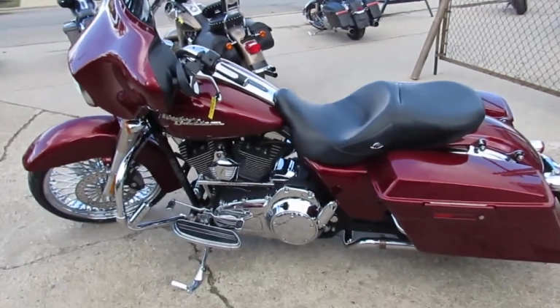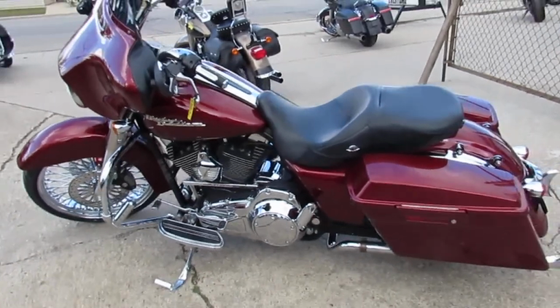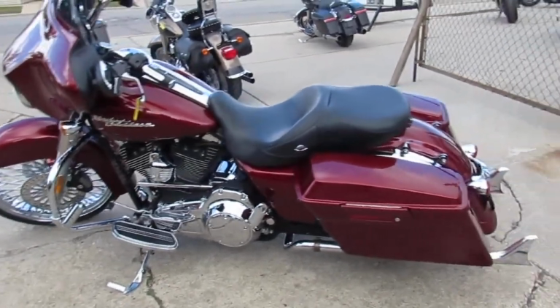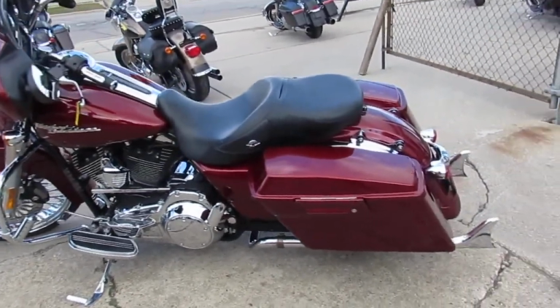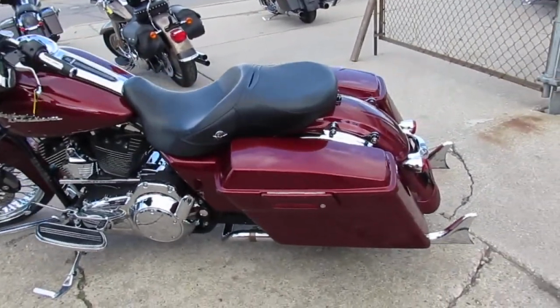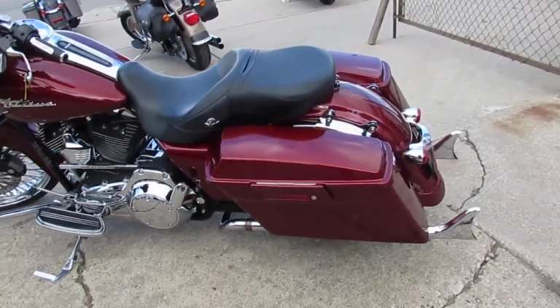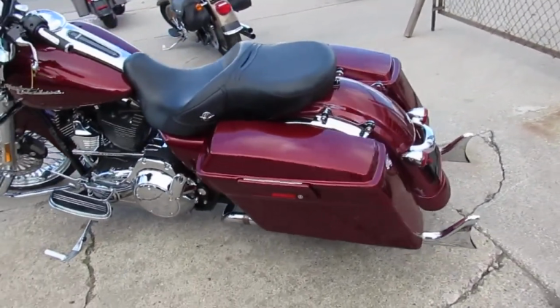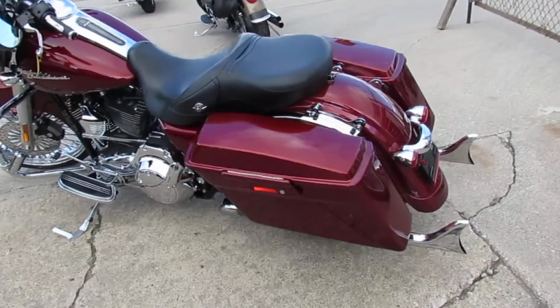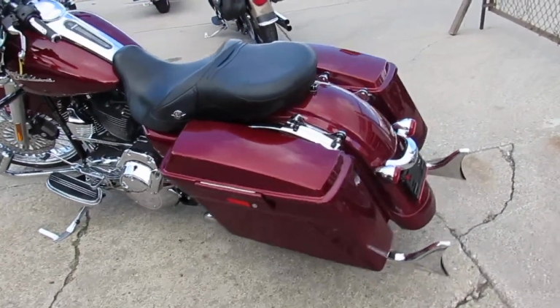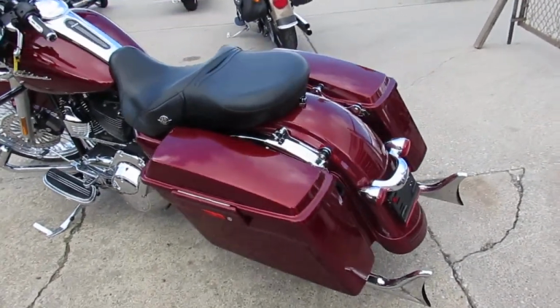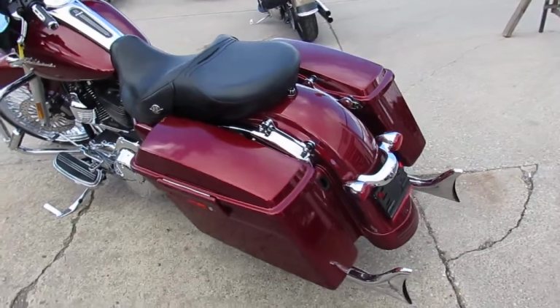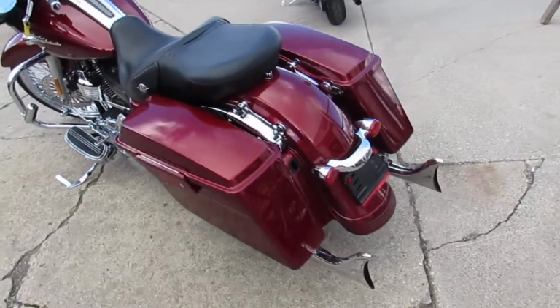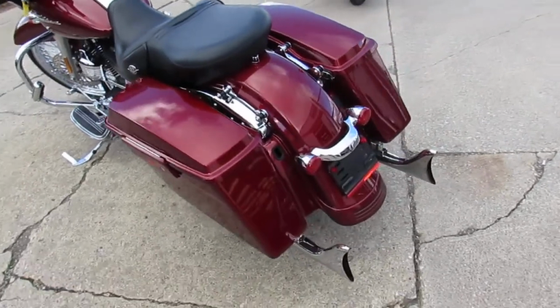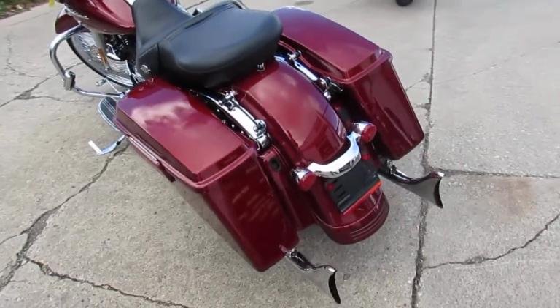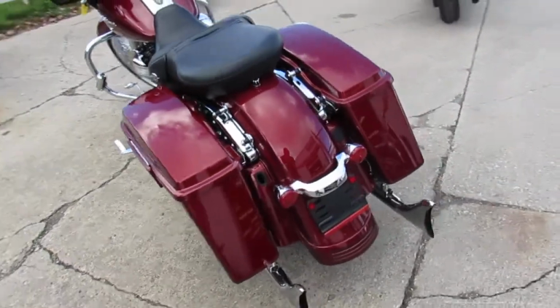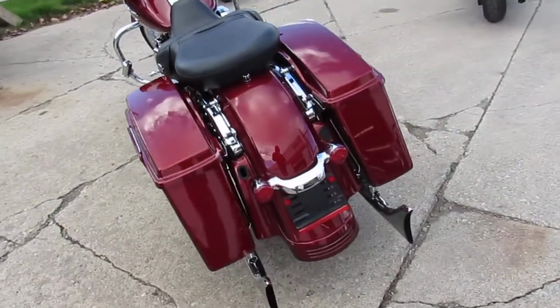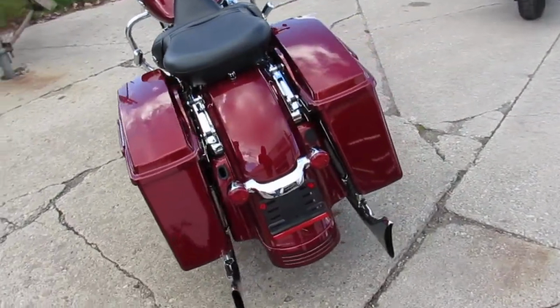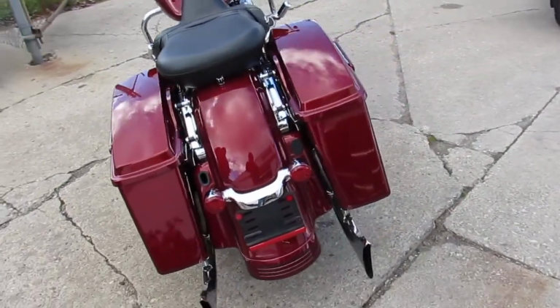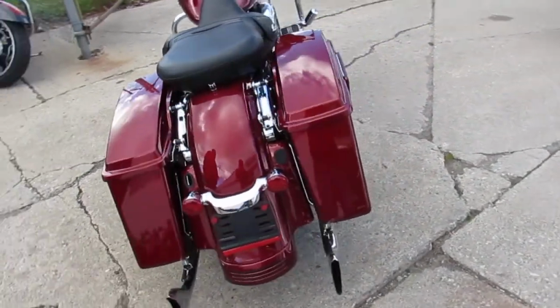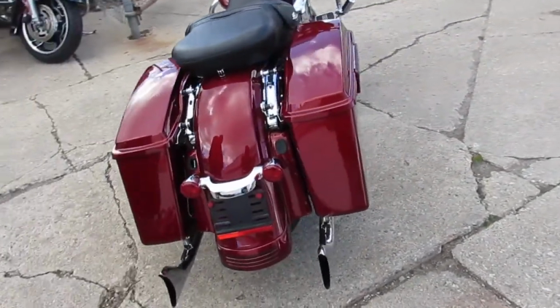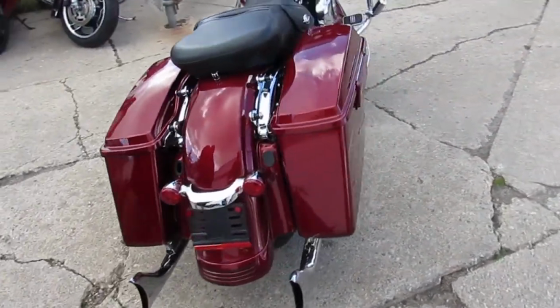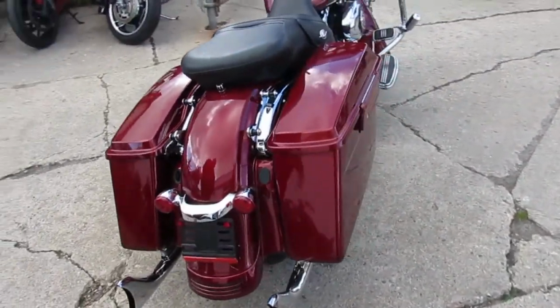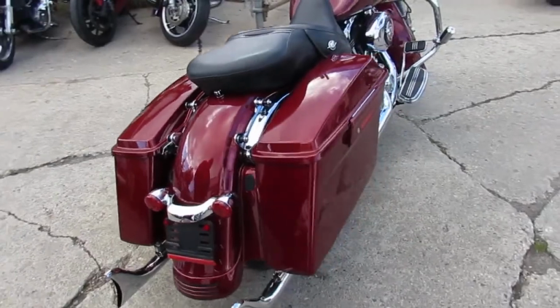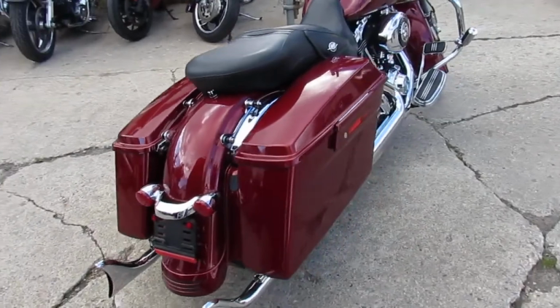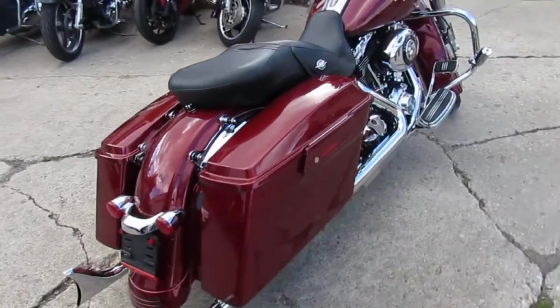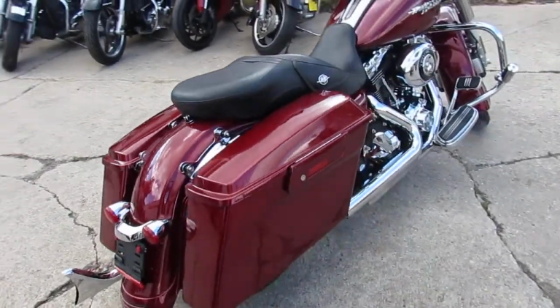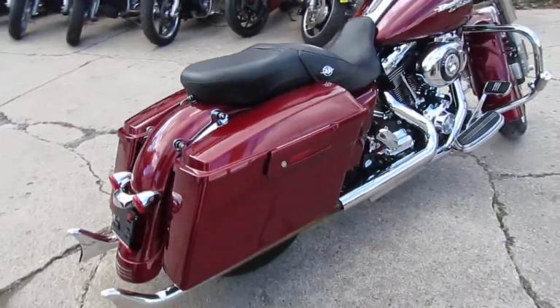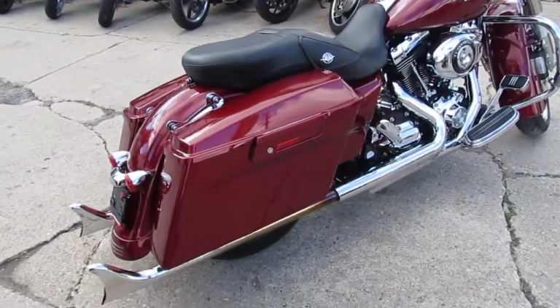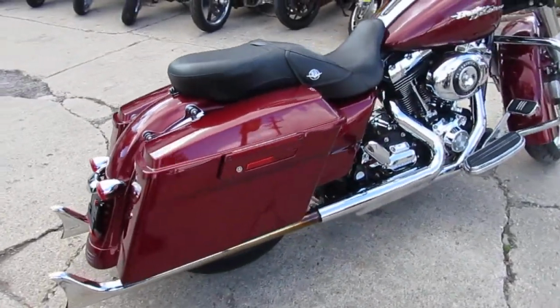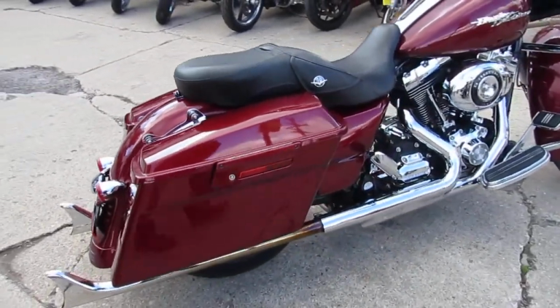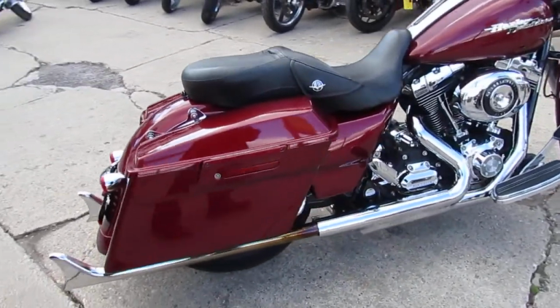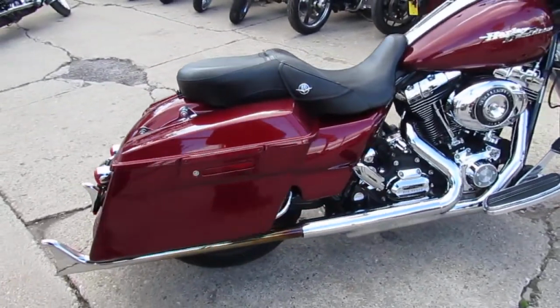Hey guys, it's ApprovalPowerSports.com here doing a video on another truckload of Harley-Davidsons we just got in. This one here is a Street Glide — we've got about 50 of them to choose from. This one here is a 2010 Street Glide for sale.